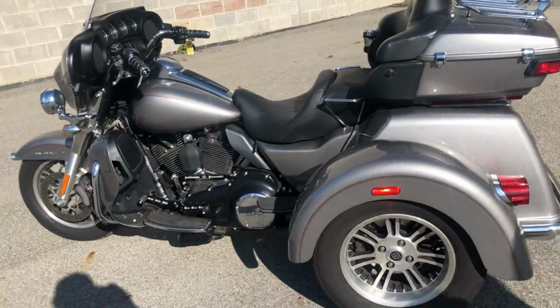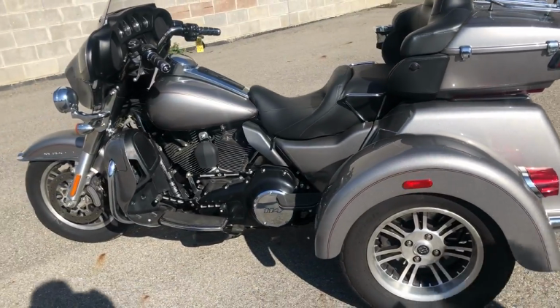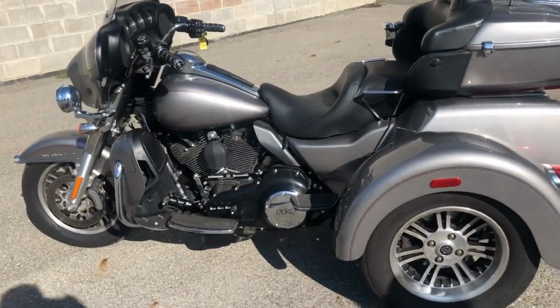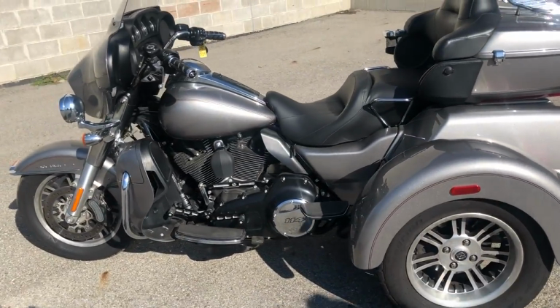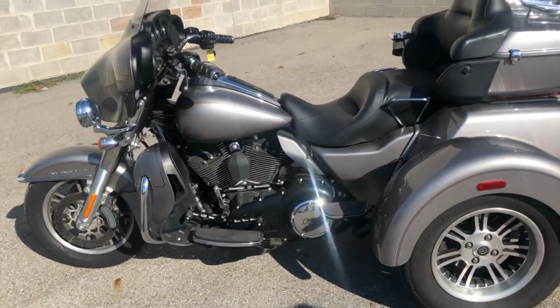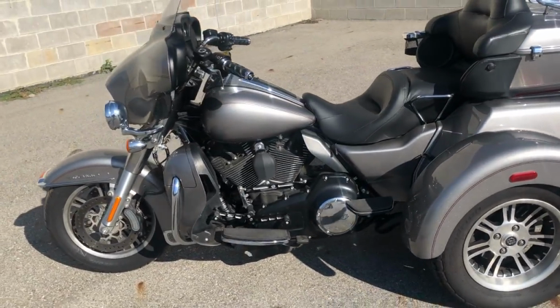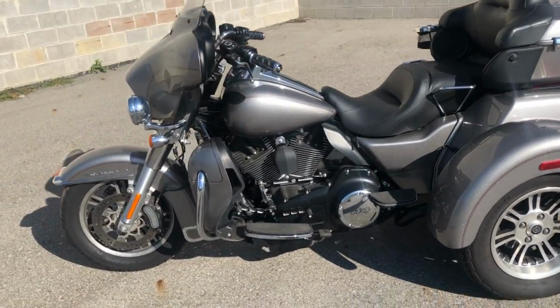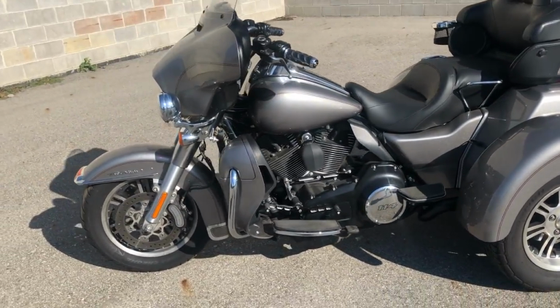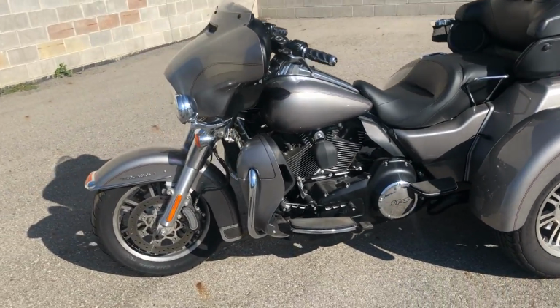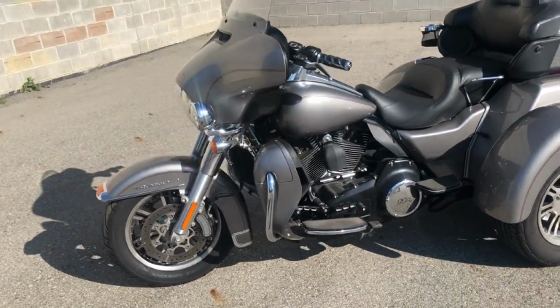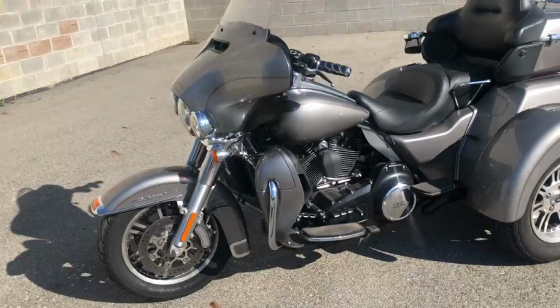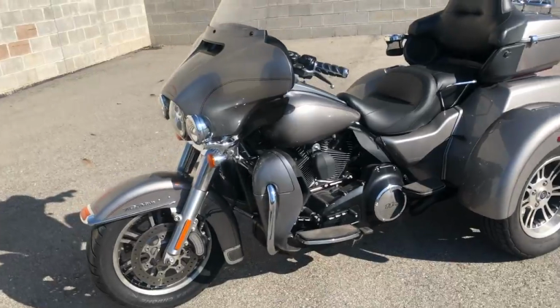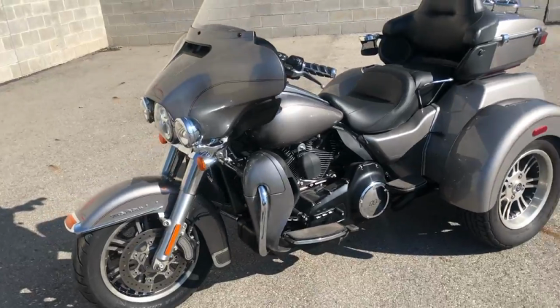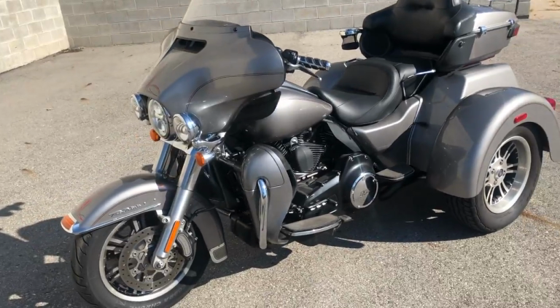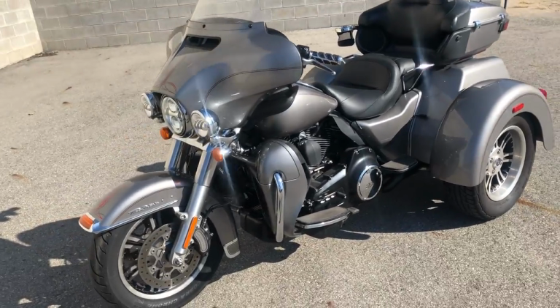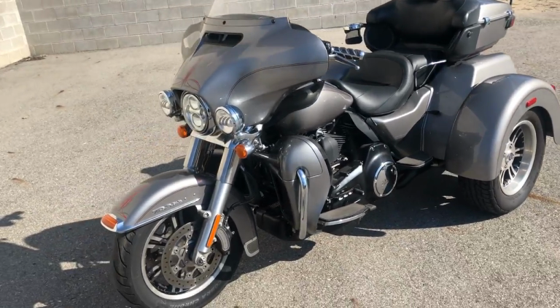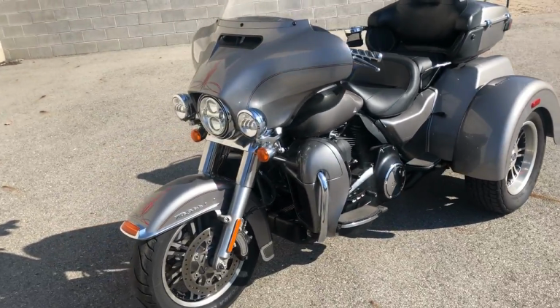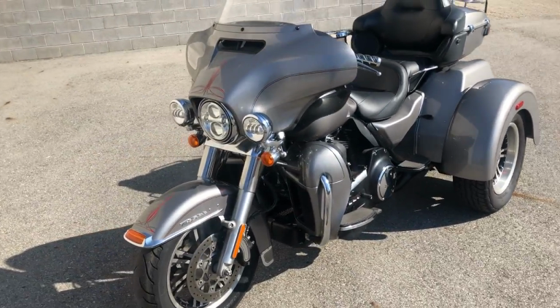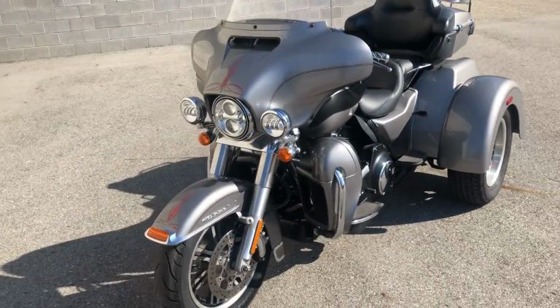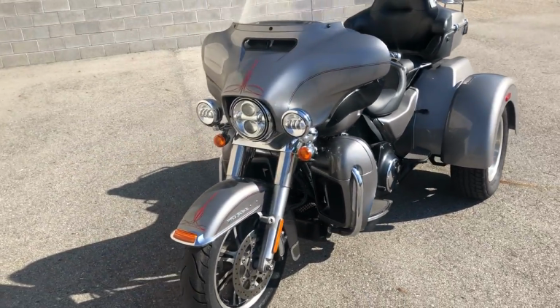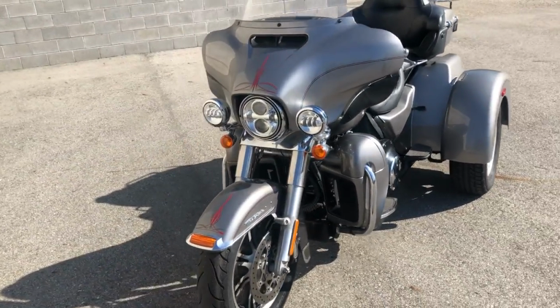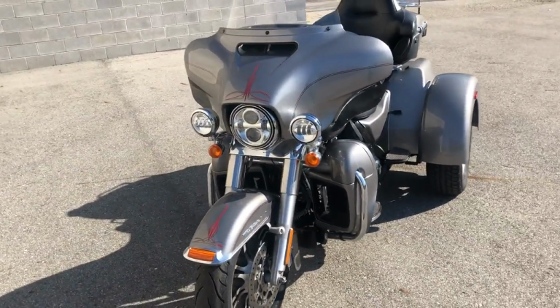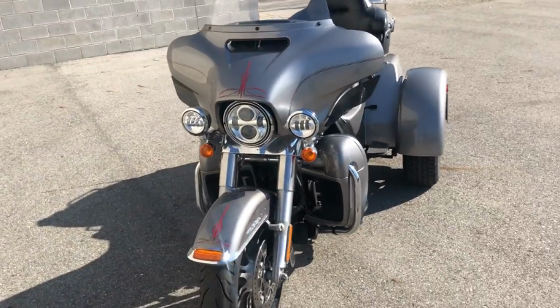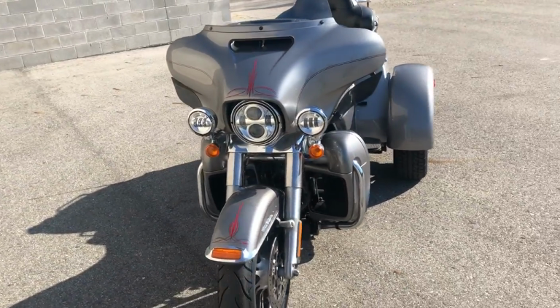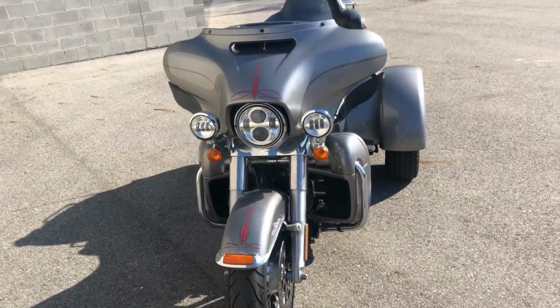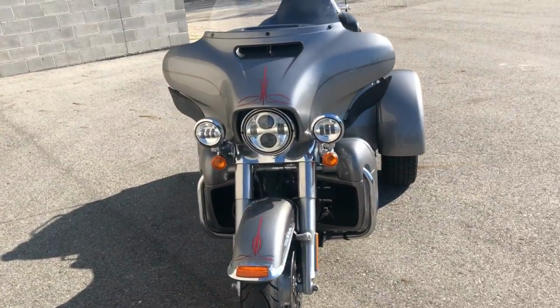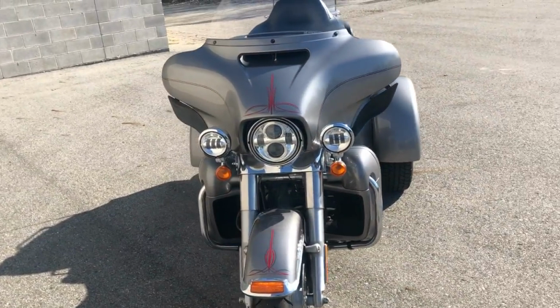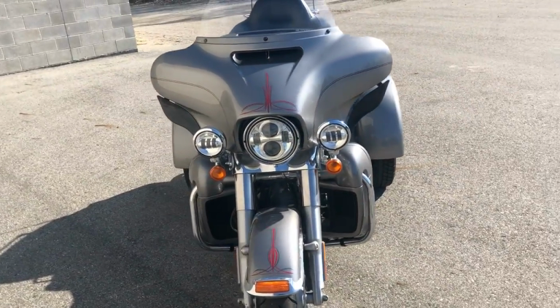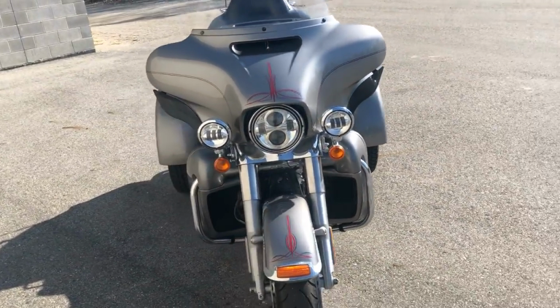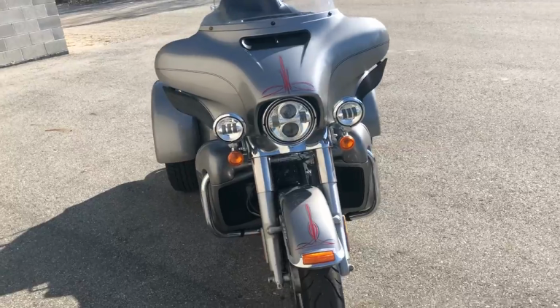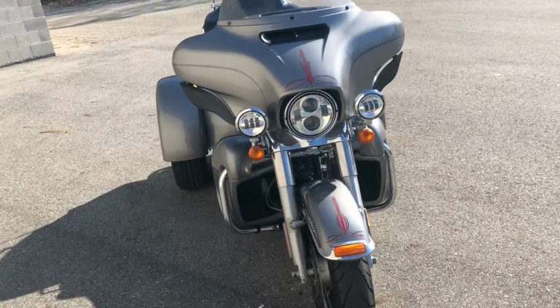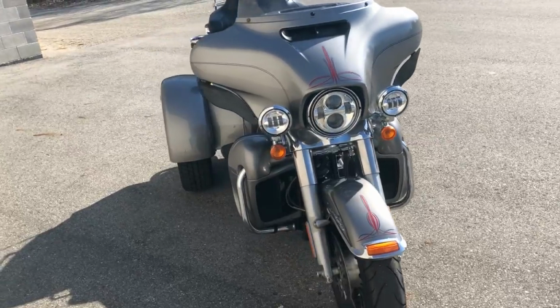It's got an oversized LED screen with navigation, dual RC exhaust, and more. This bike runs strong, needs nothing, everything works.